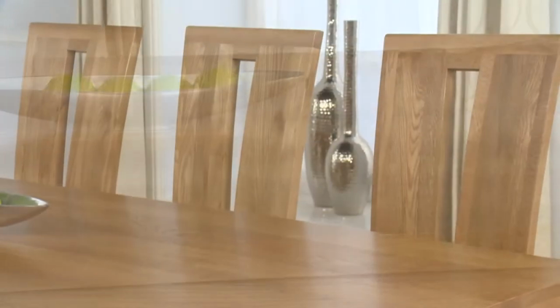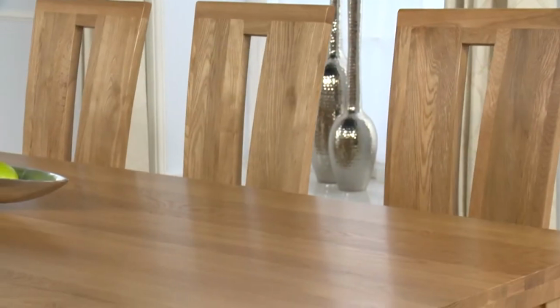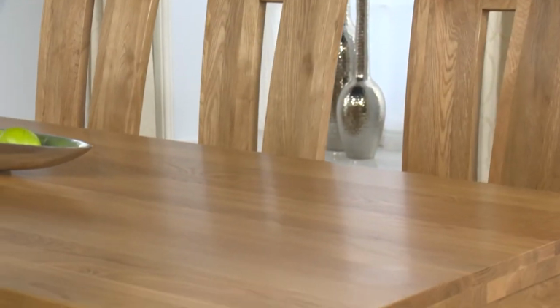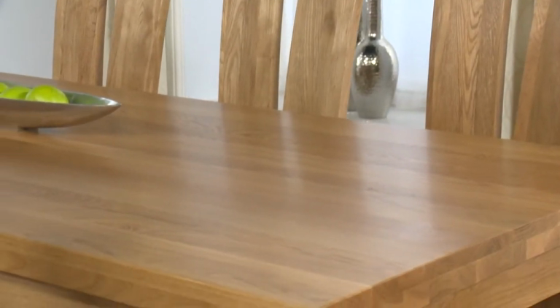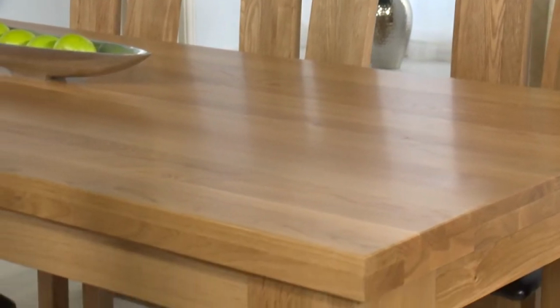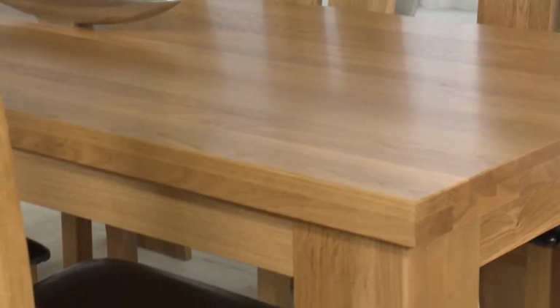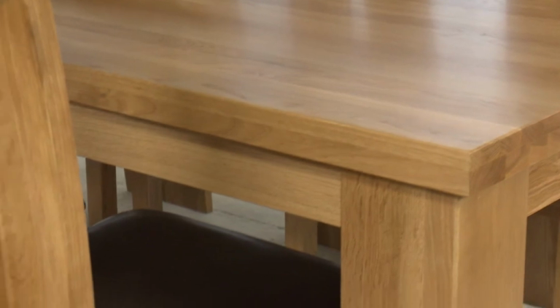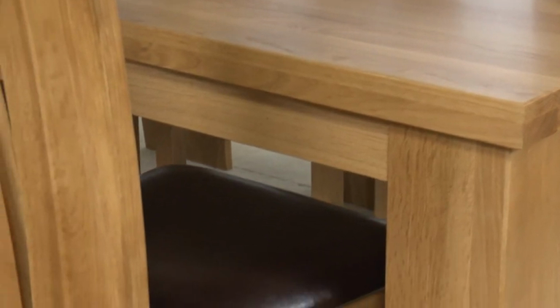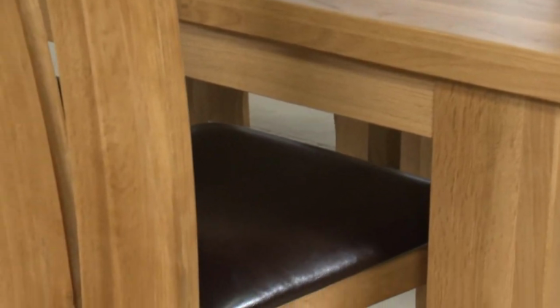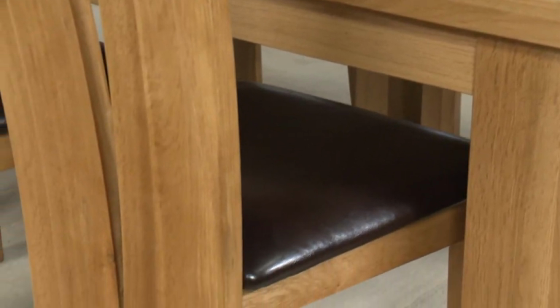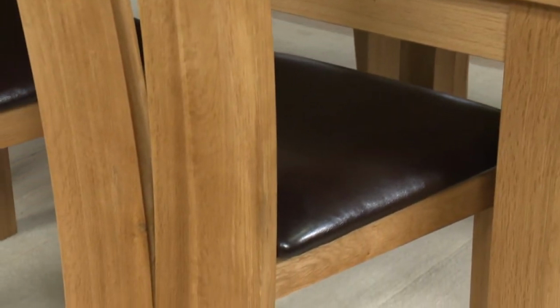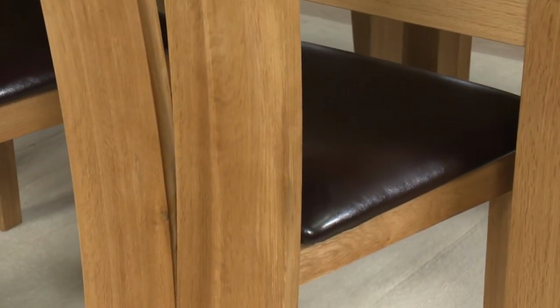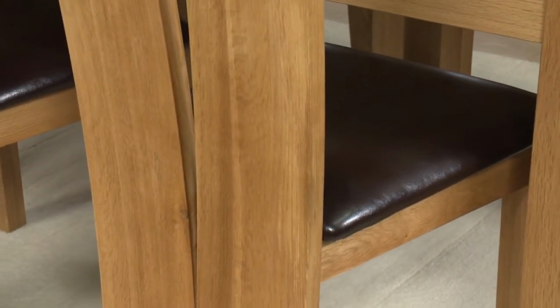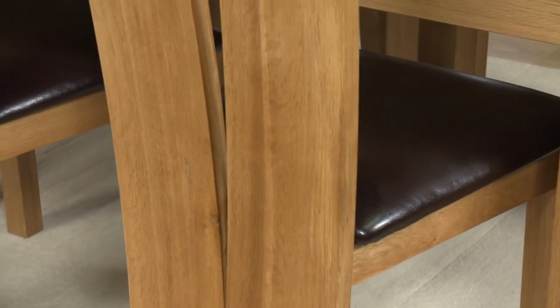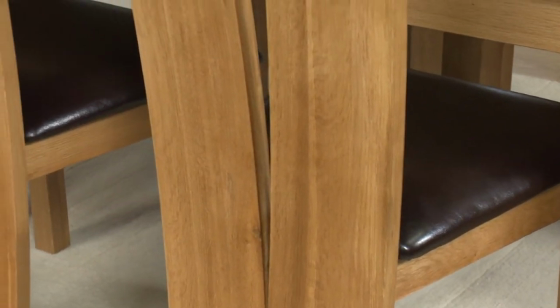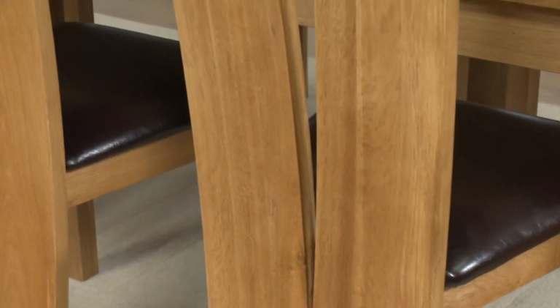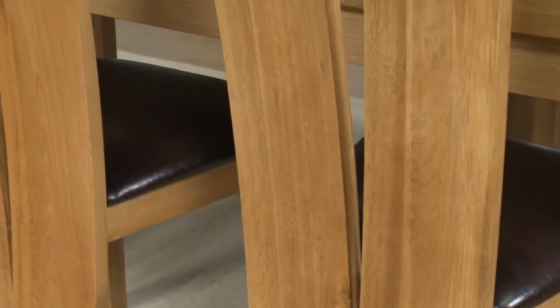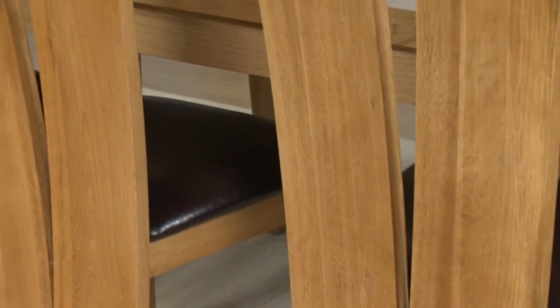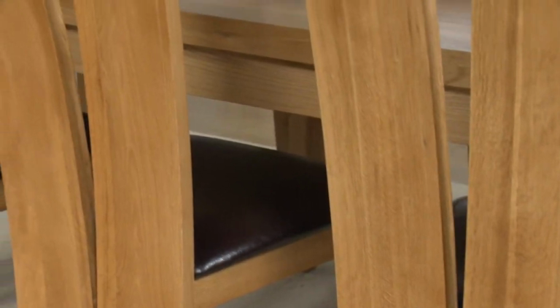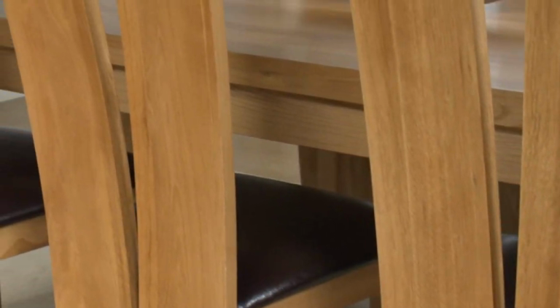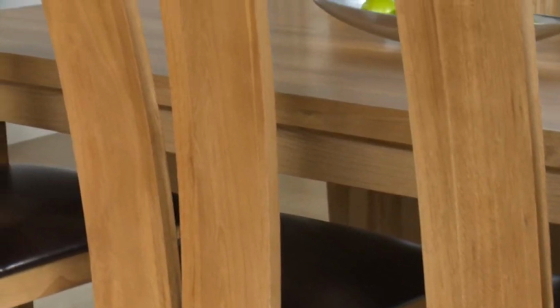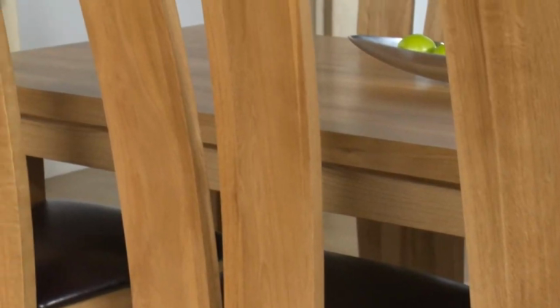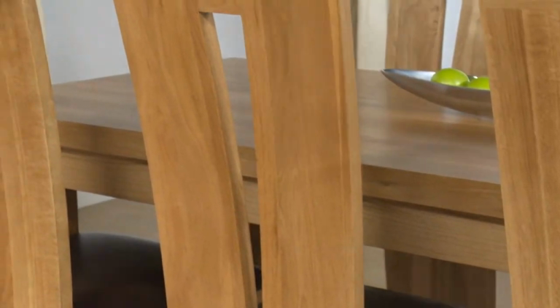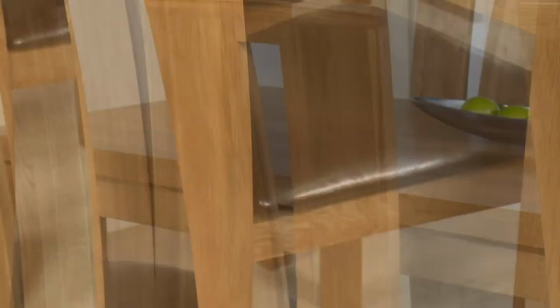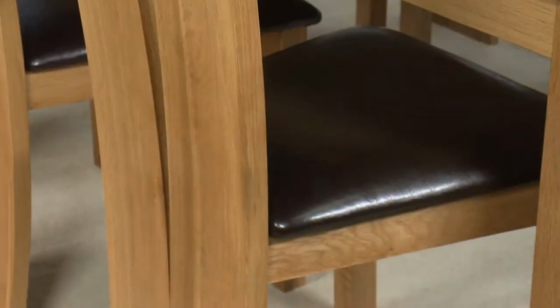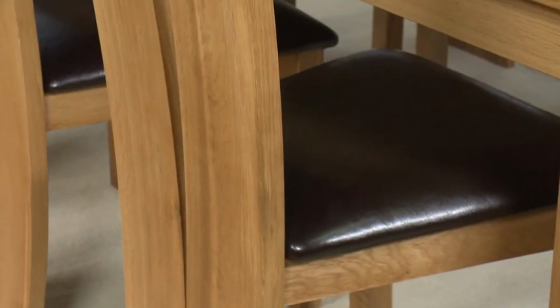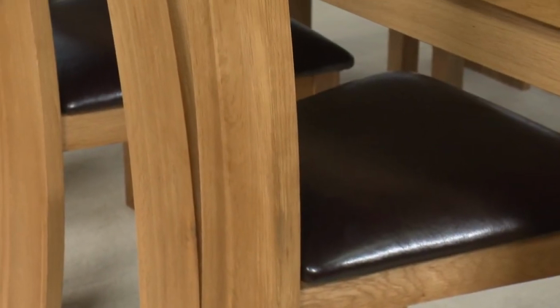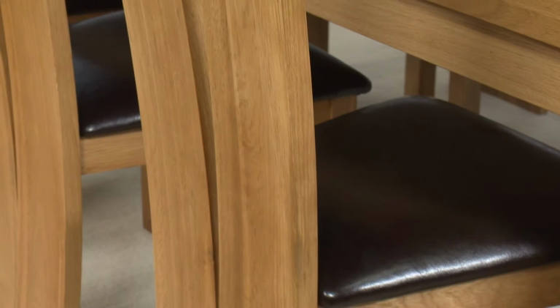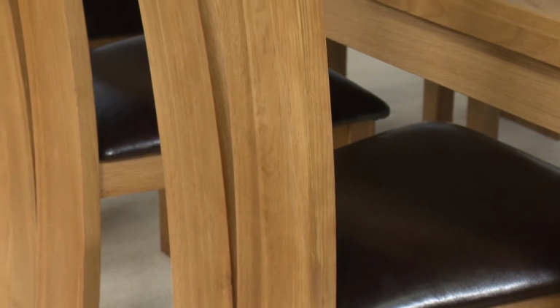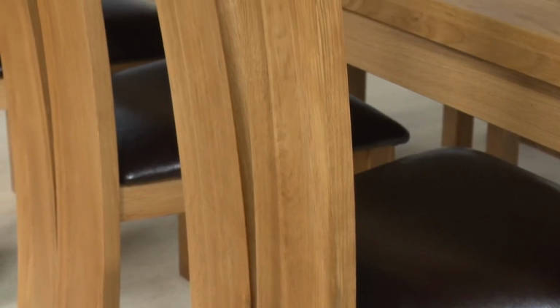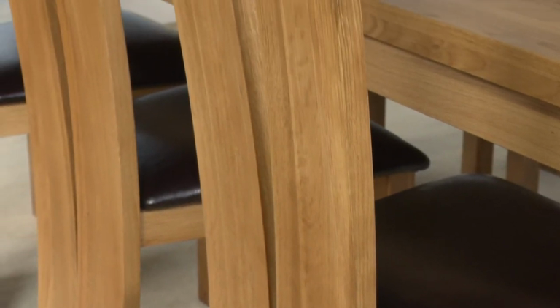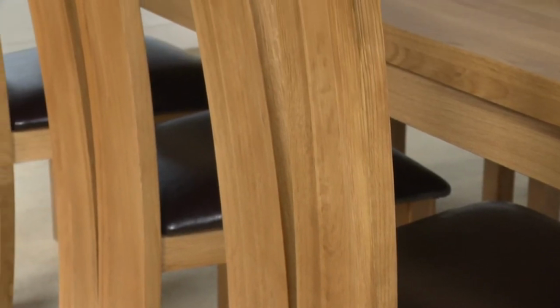Here it's shown with a set of skilfully designed high back chairs, which are also made of 100% solid oak and boast smart, chocolate coloured seats. These chairs are very comfortable, as well as being highly stylish.